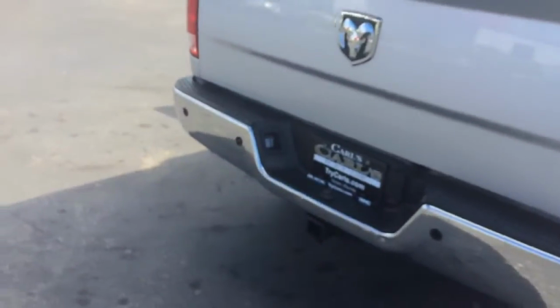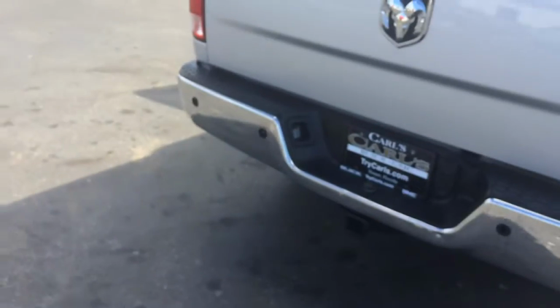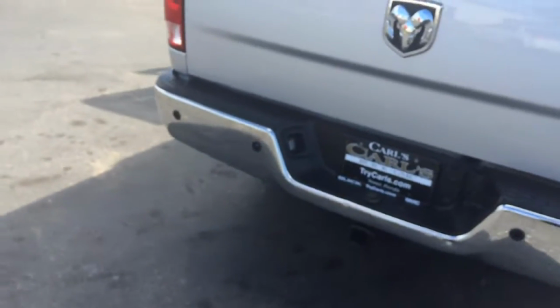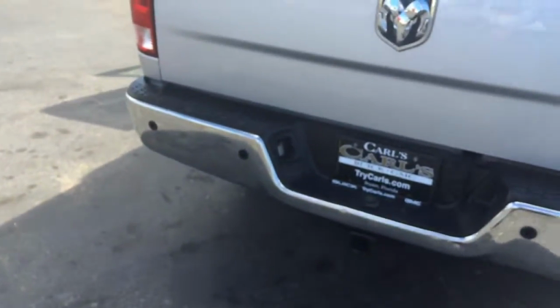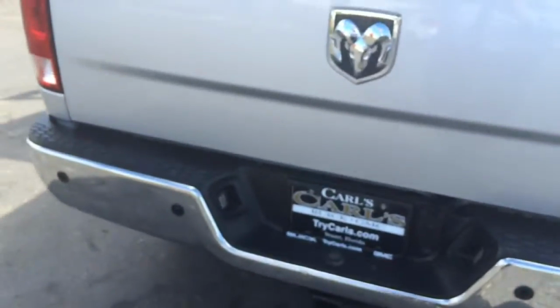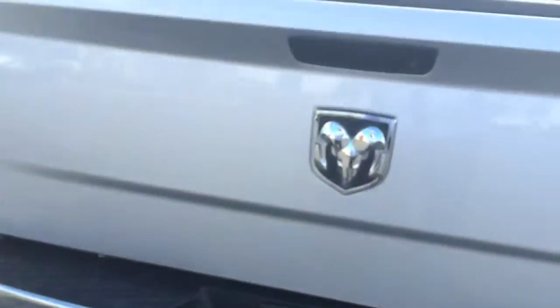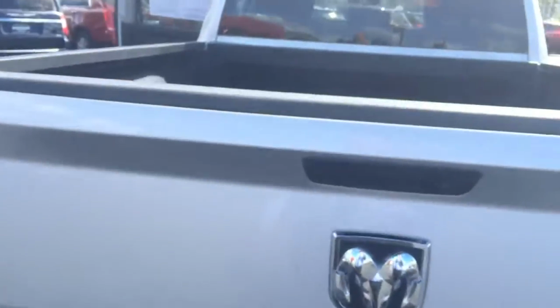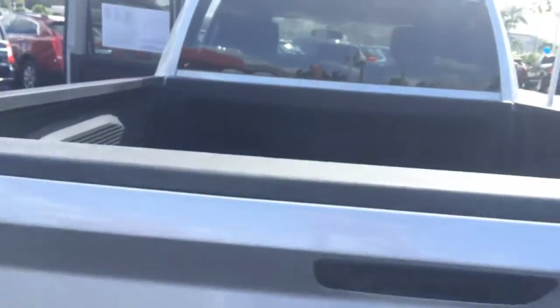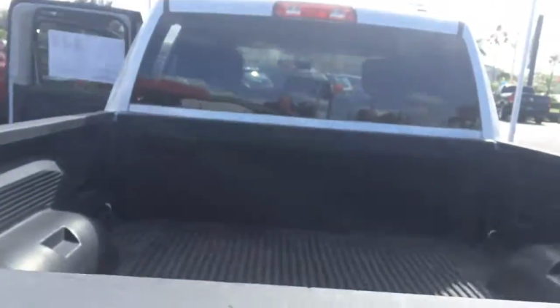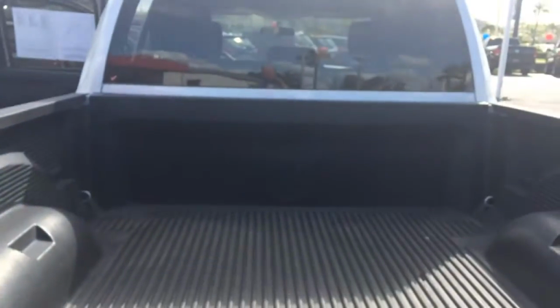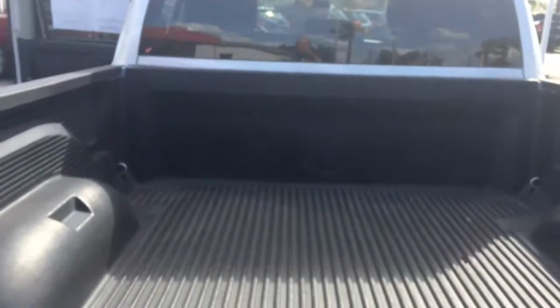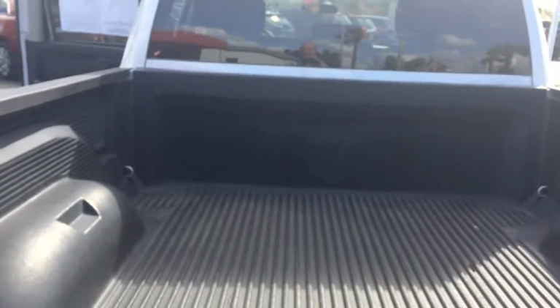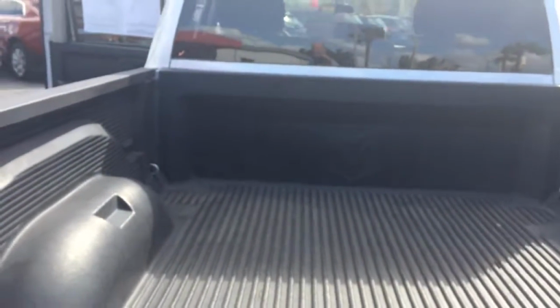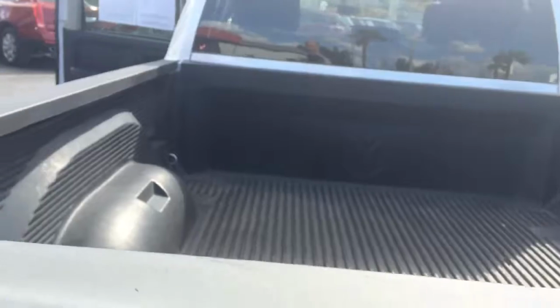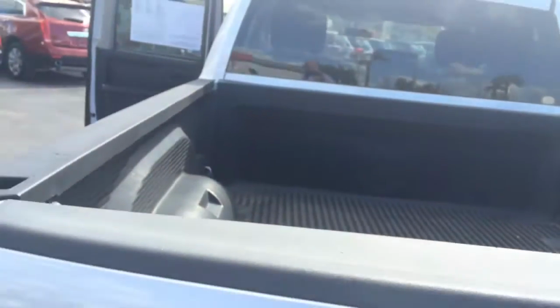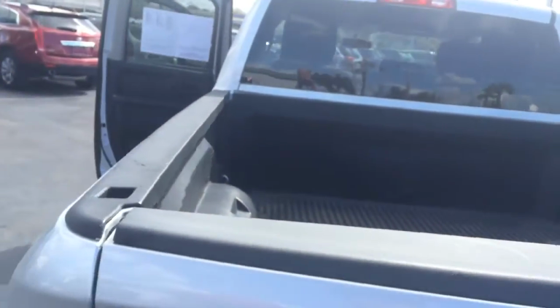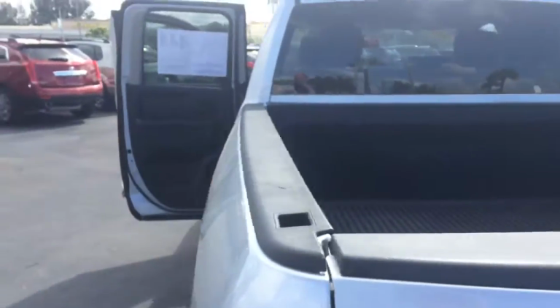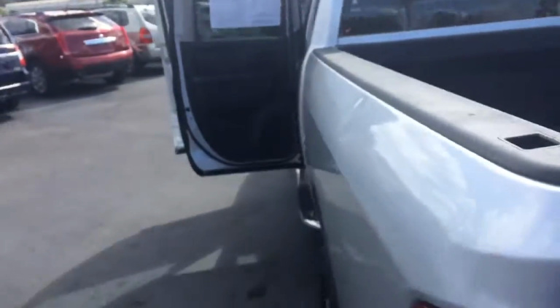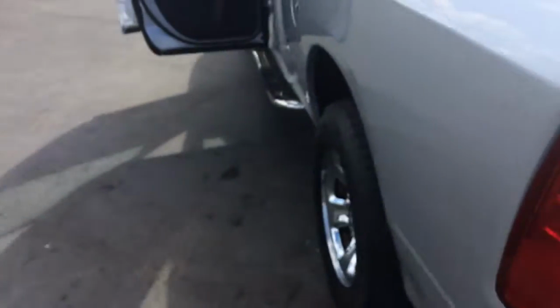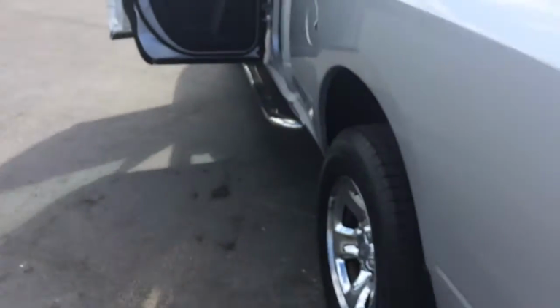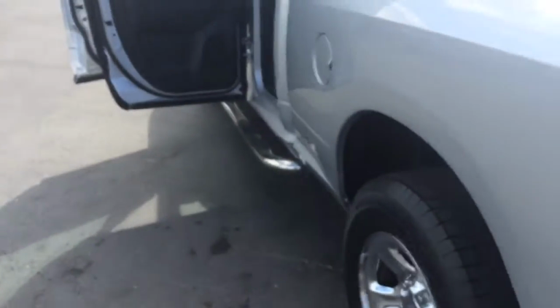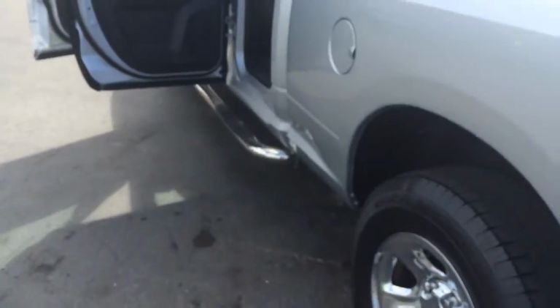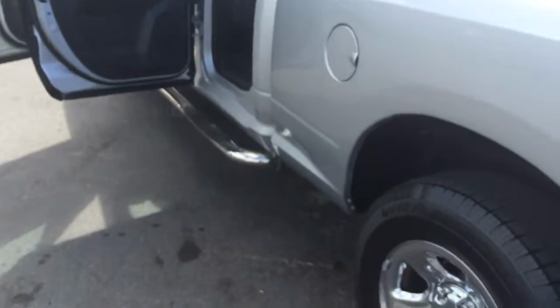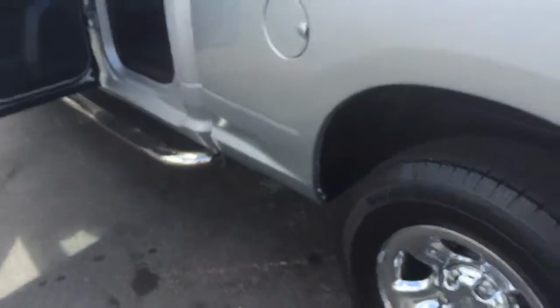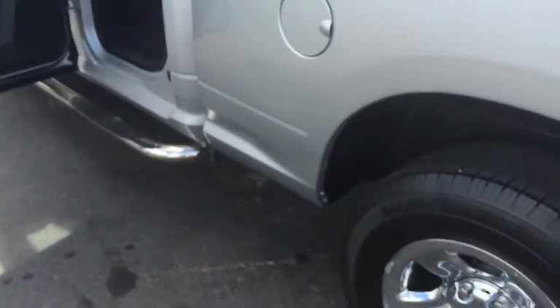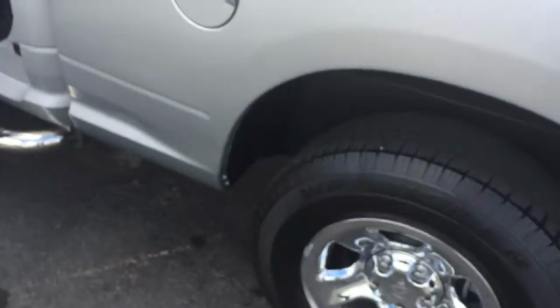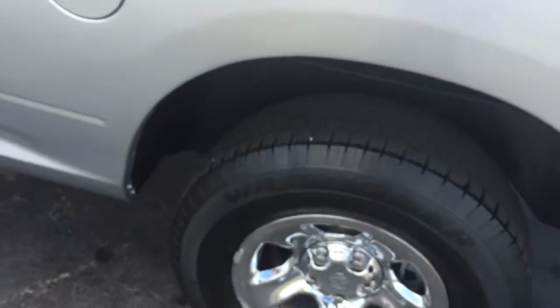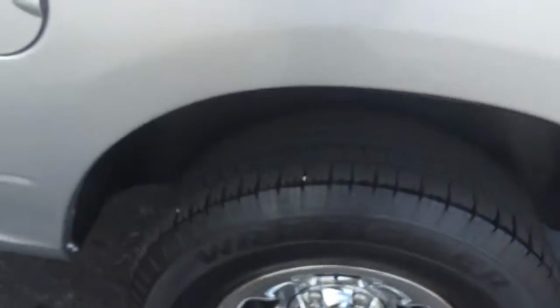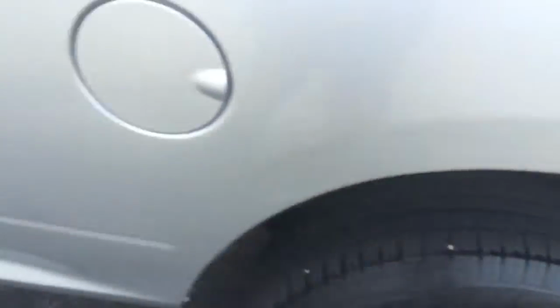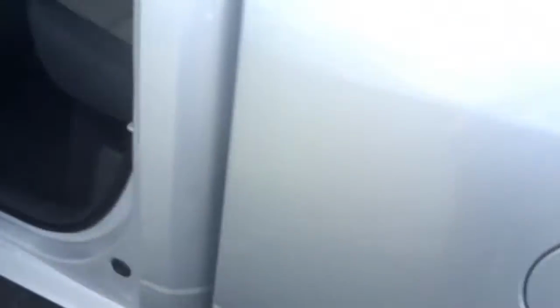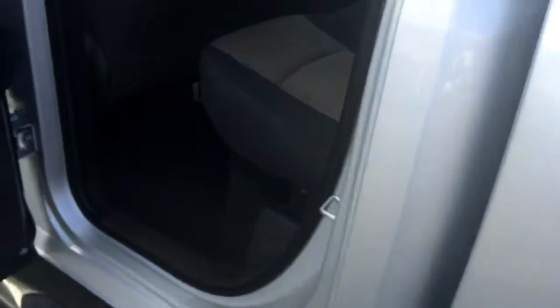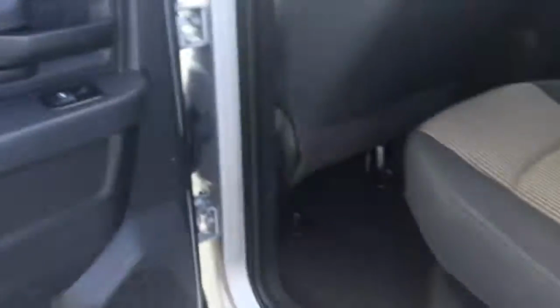It does have the hitch. It does have the Dodge Ram bed liner — looks like that came from the factory. Tires are in good condition.